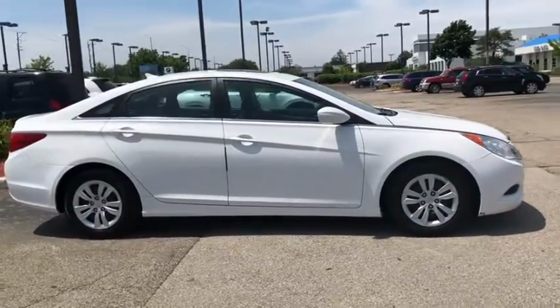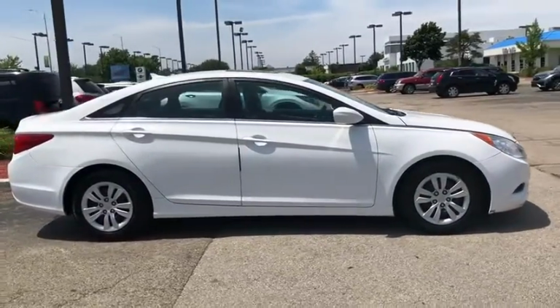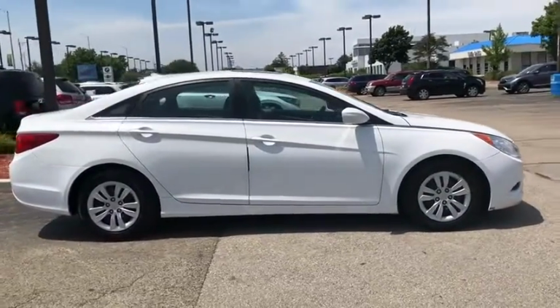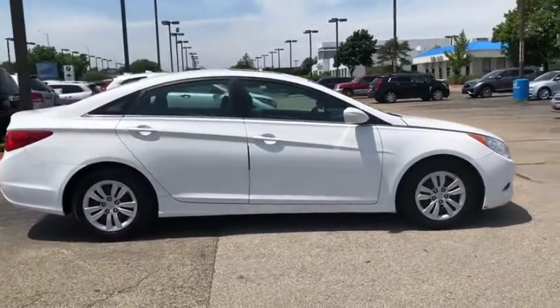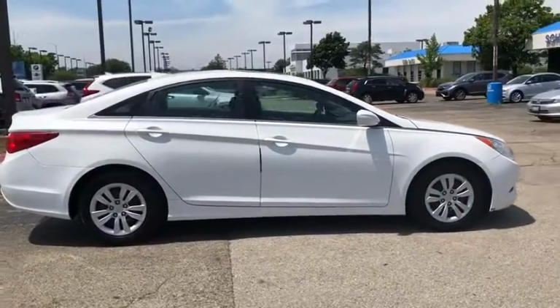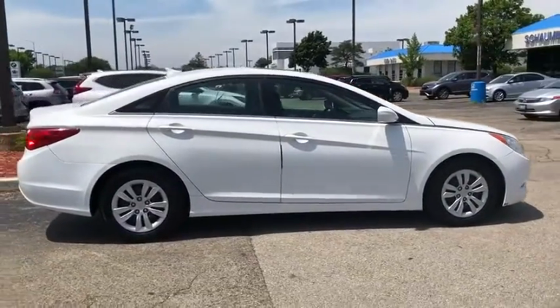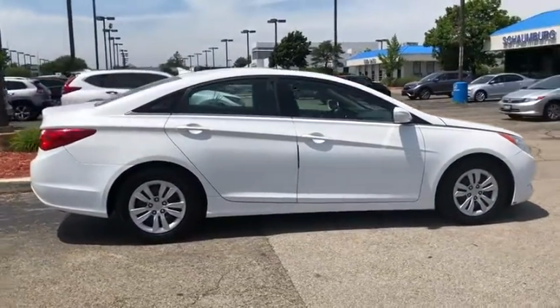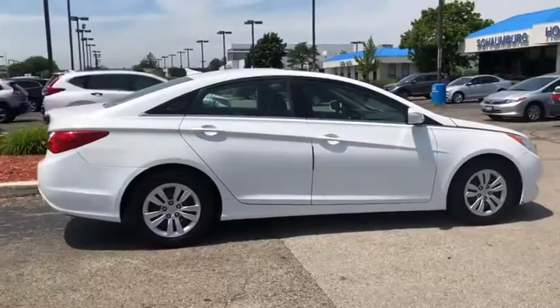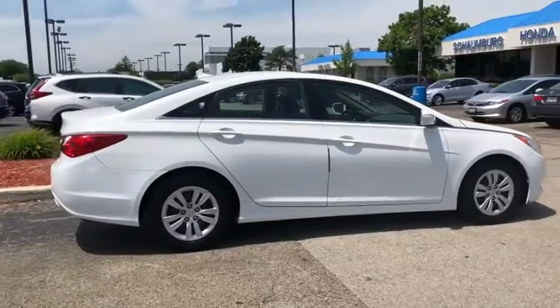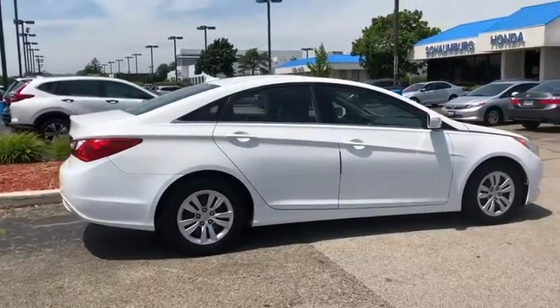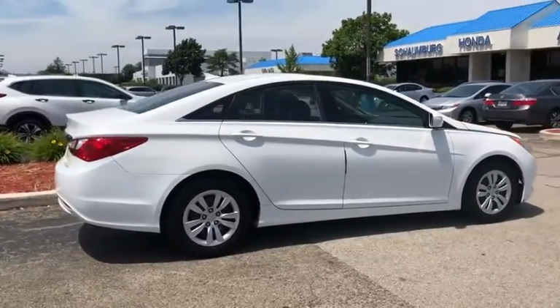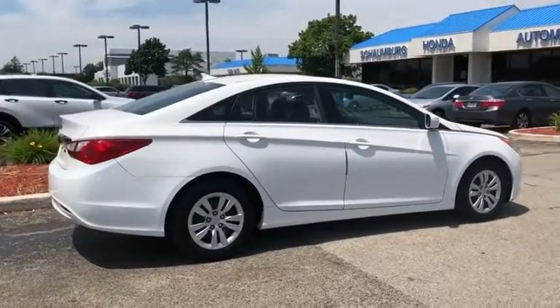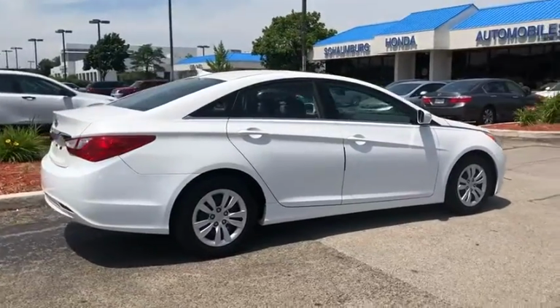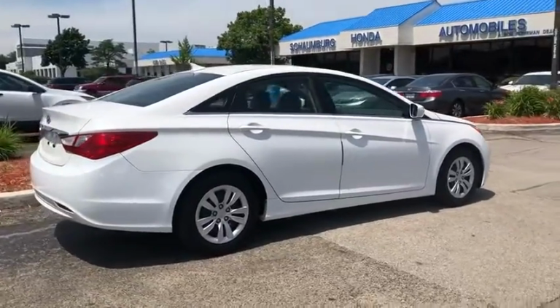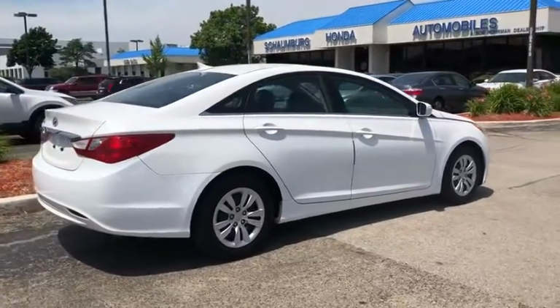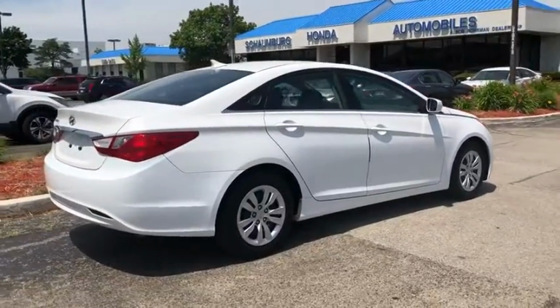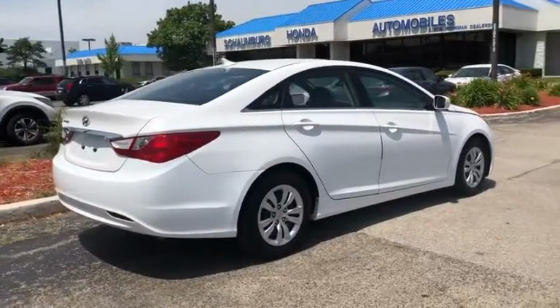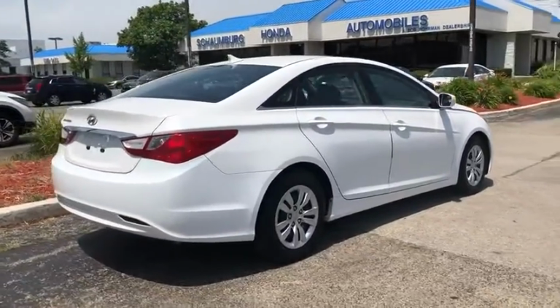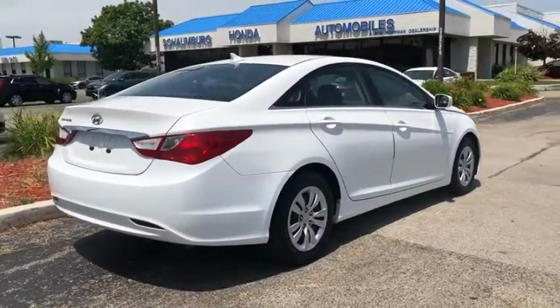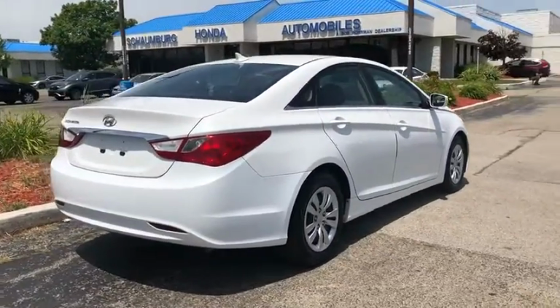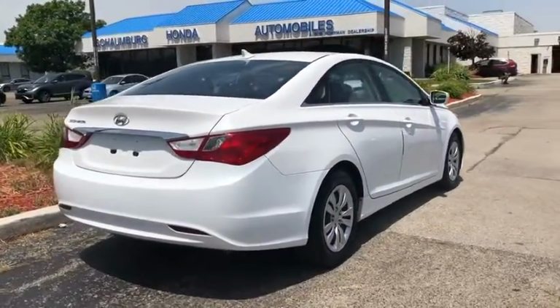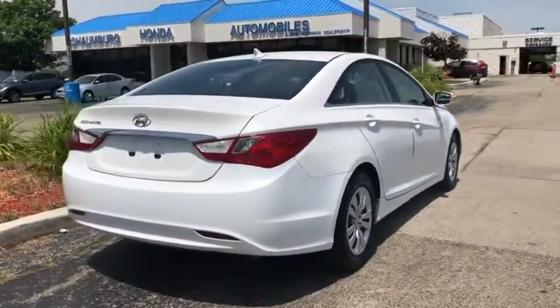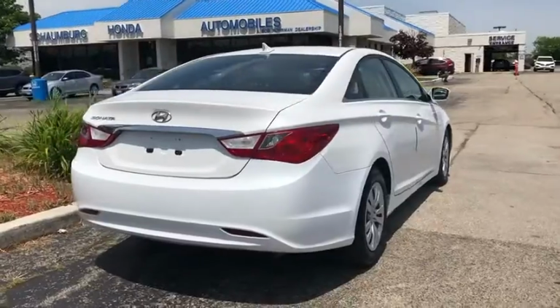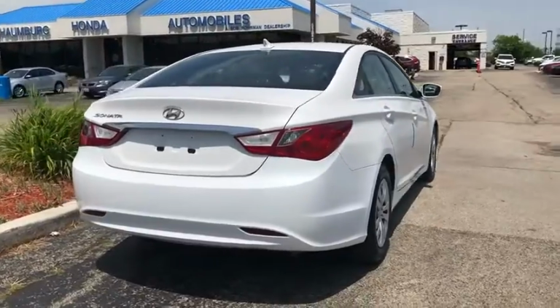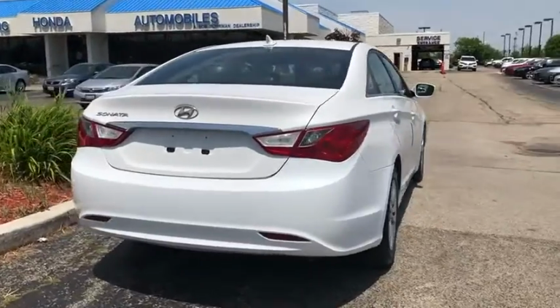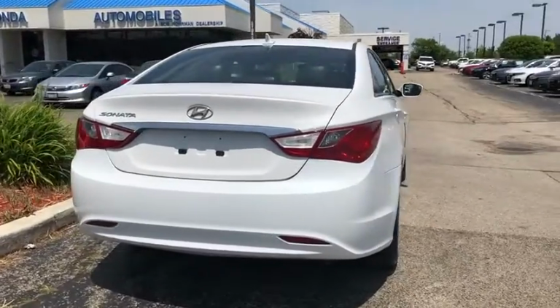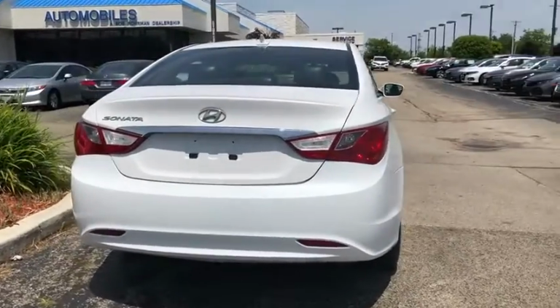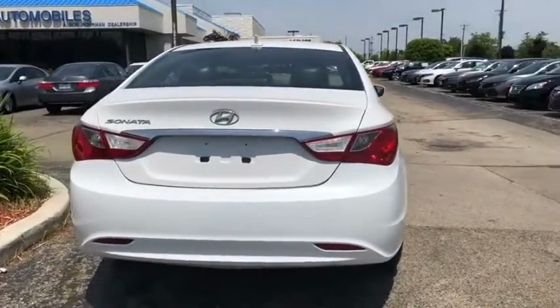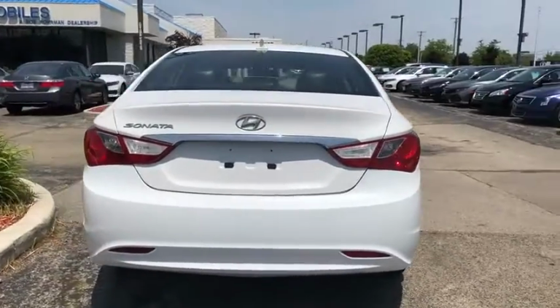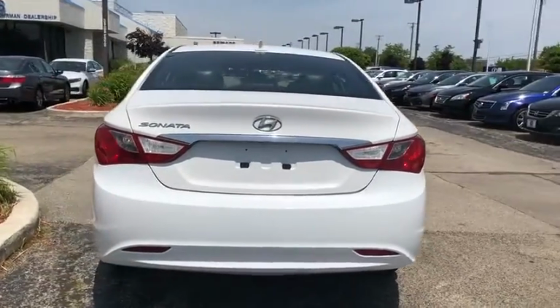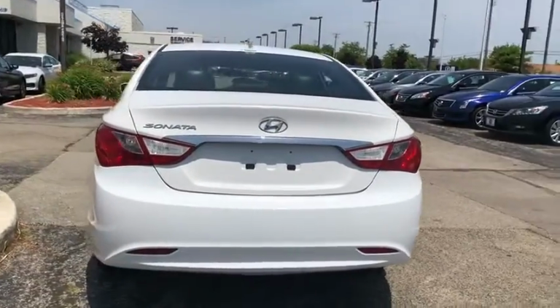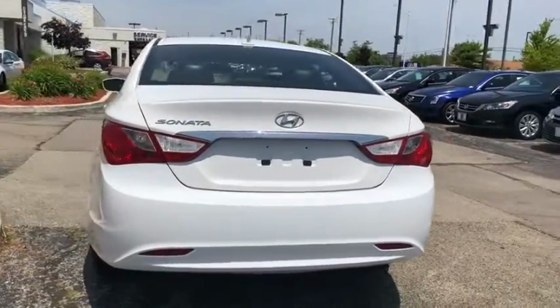Don't forget the exterior corrosion protection — a 14-step roto-dip system that provides unmatched protection for your Sonata. This vehicle has less than 125,000 miles.